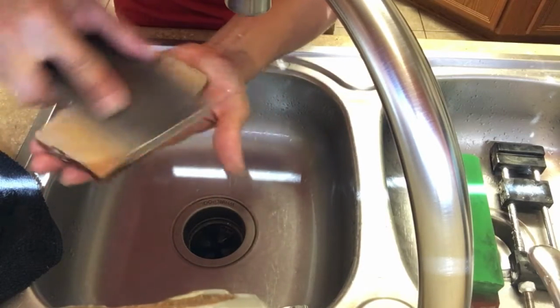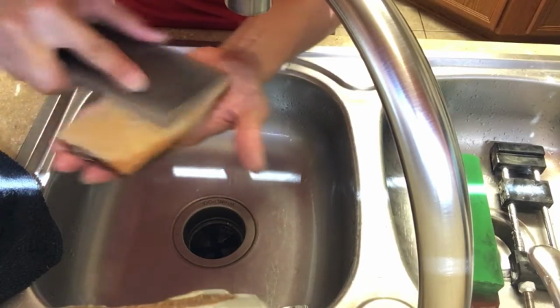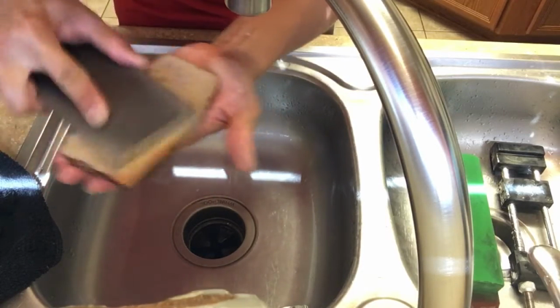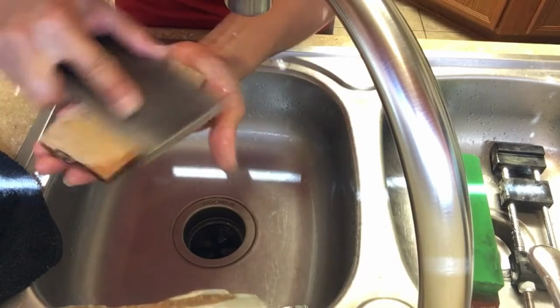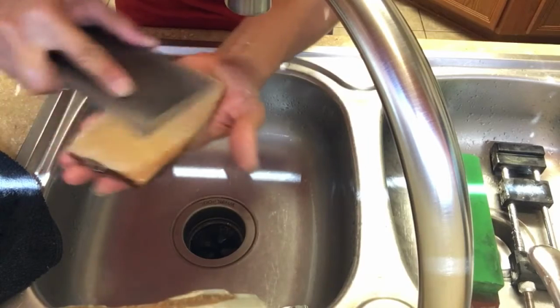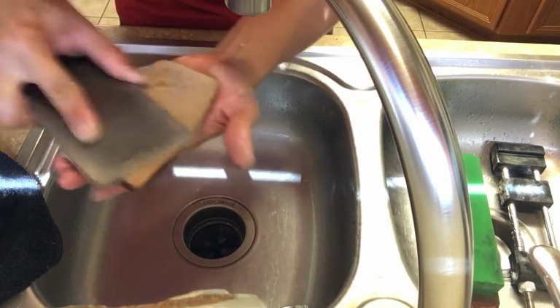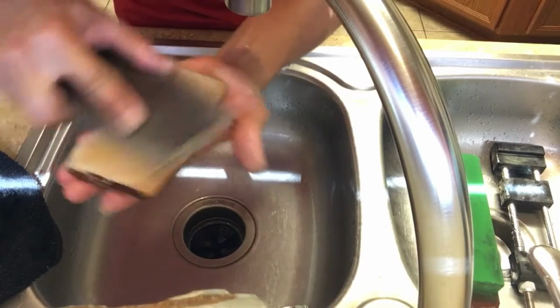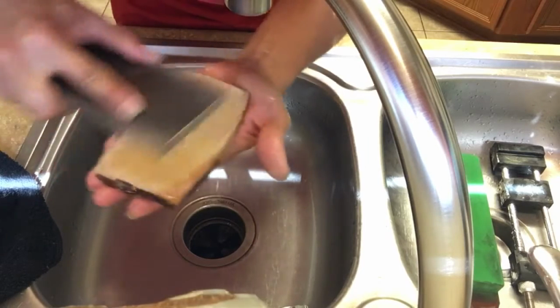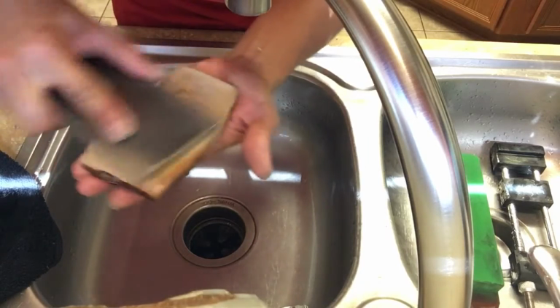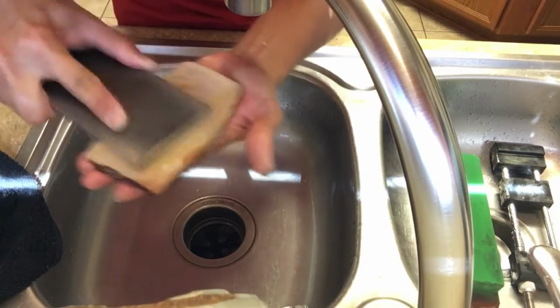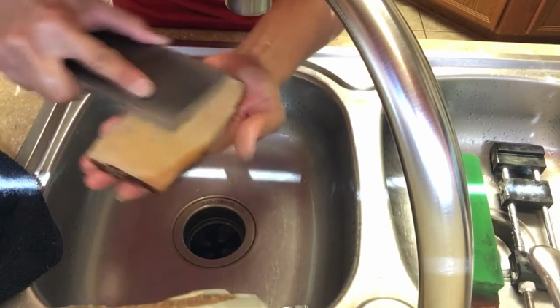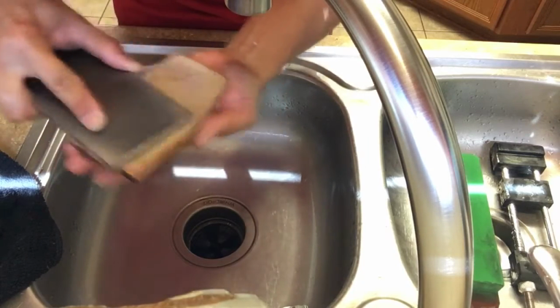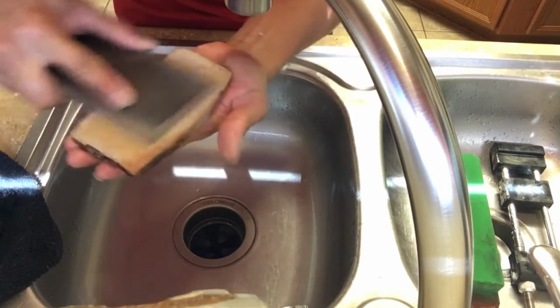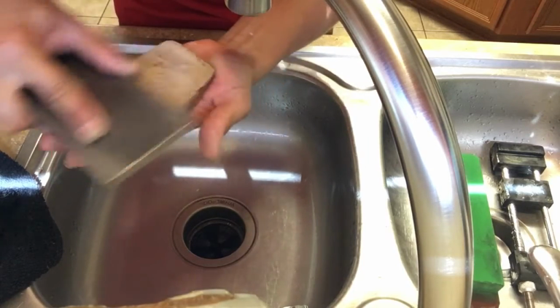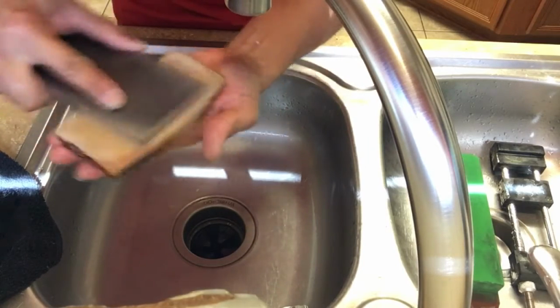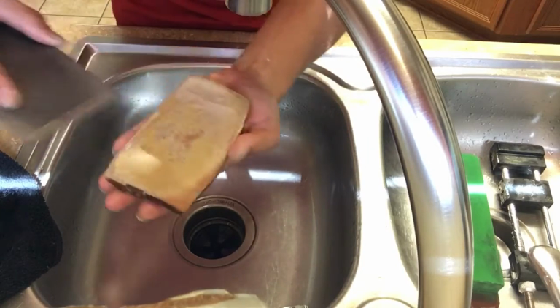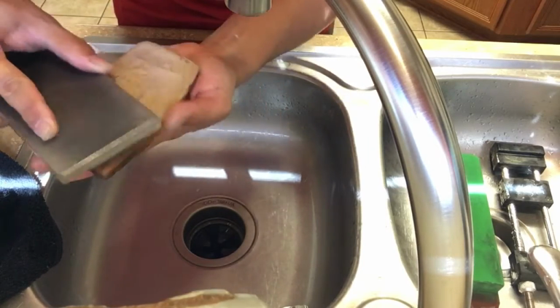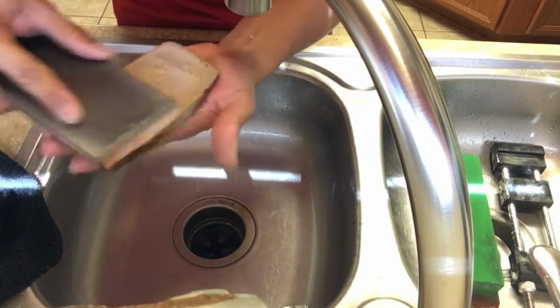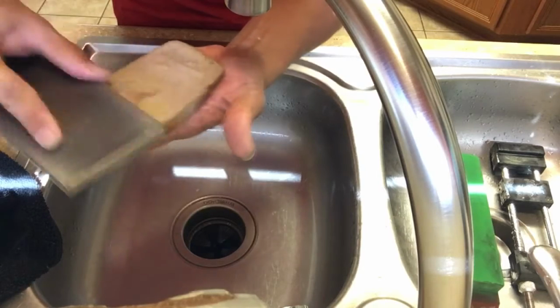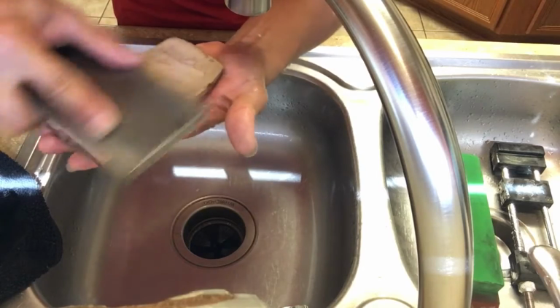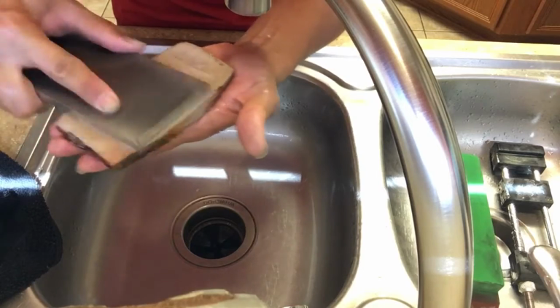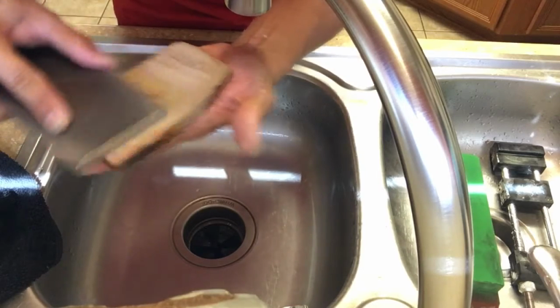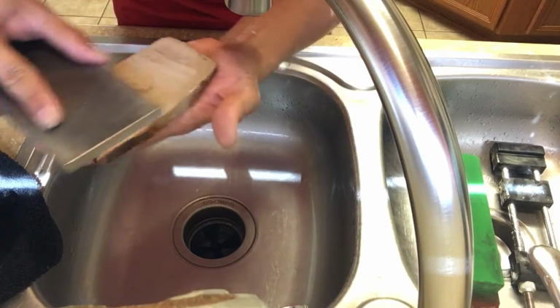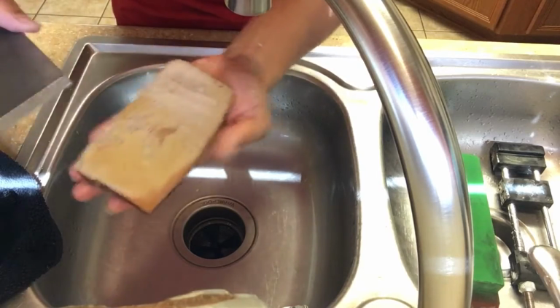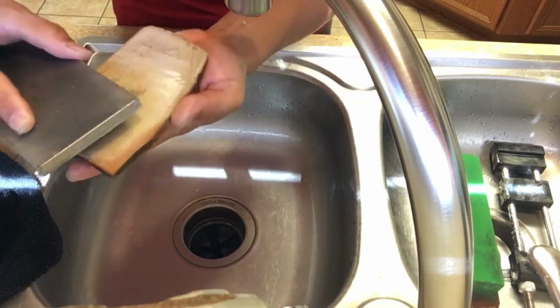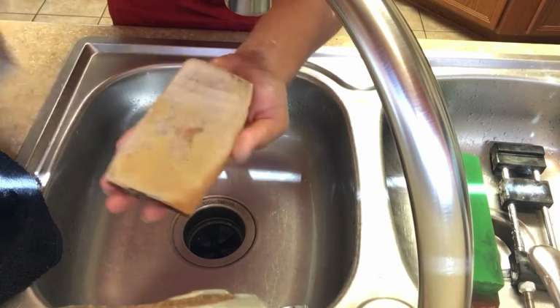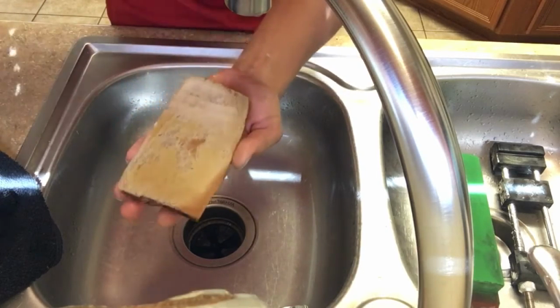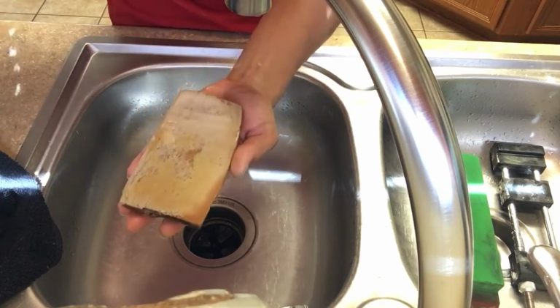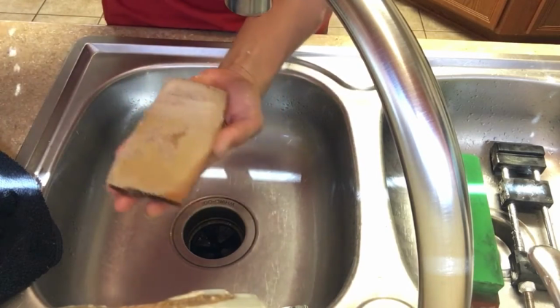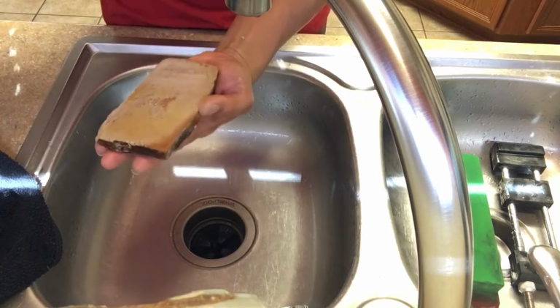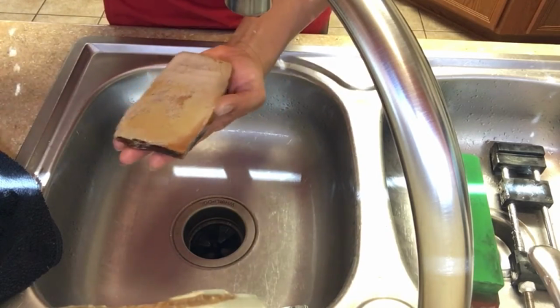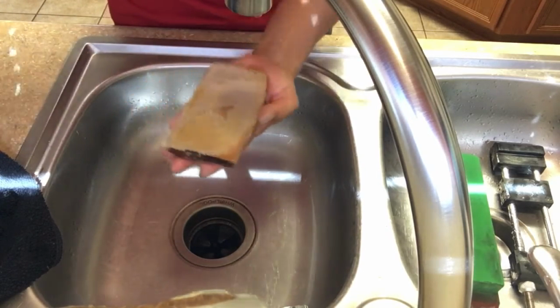The three stages are: heavy pressure, medium pressure, and then just the regular pressure I usually use — which is very light pressure.